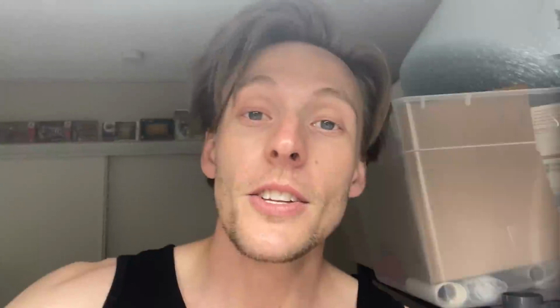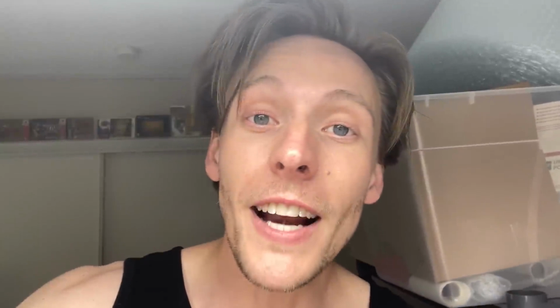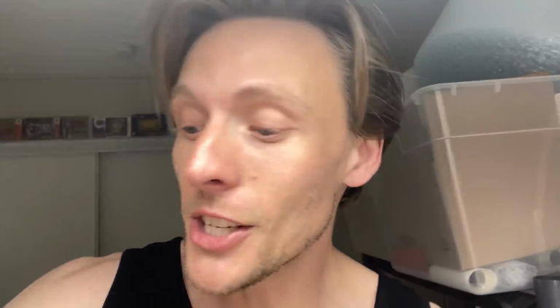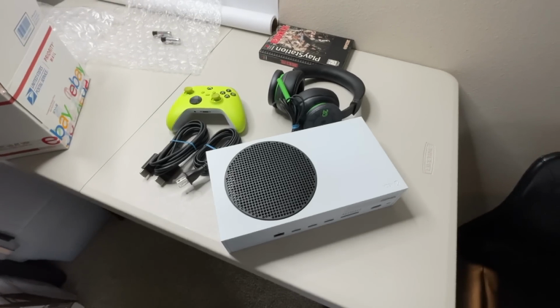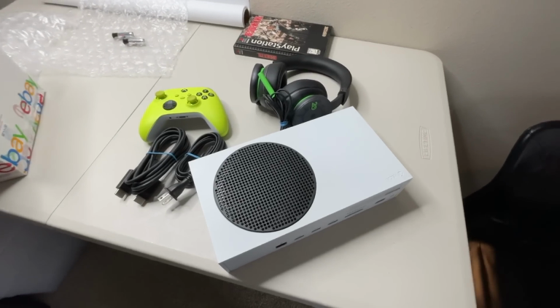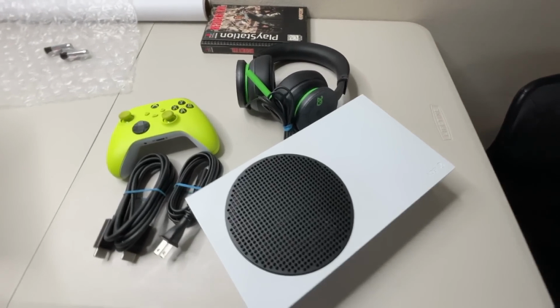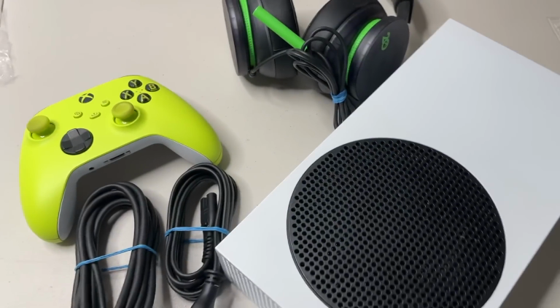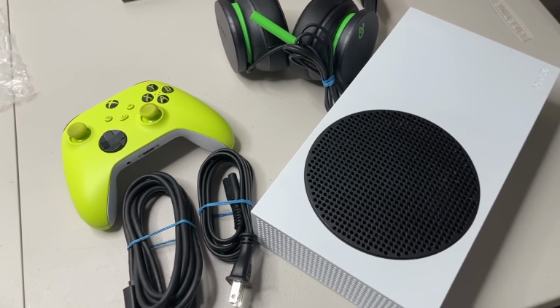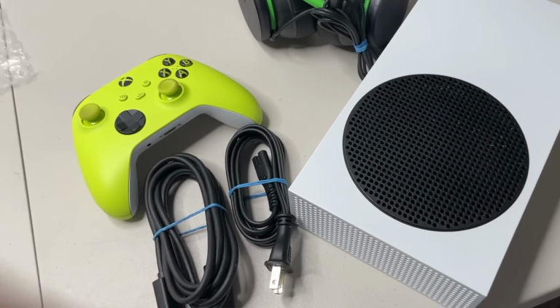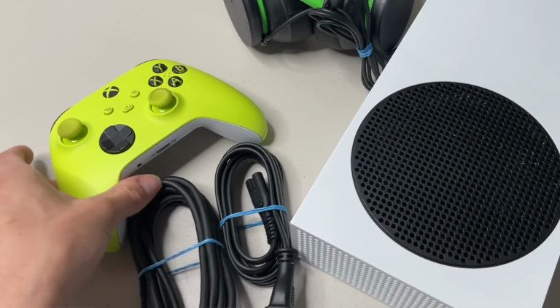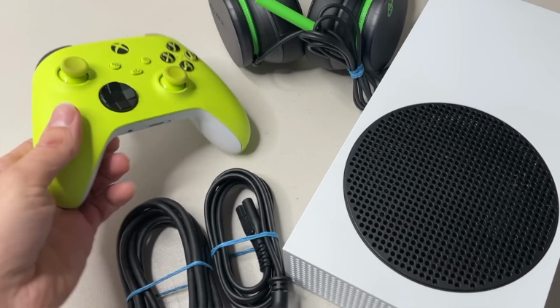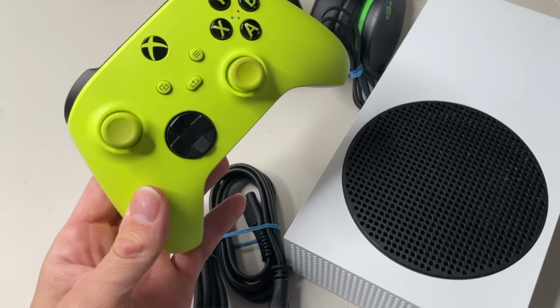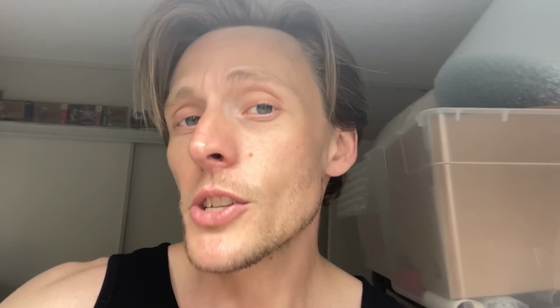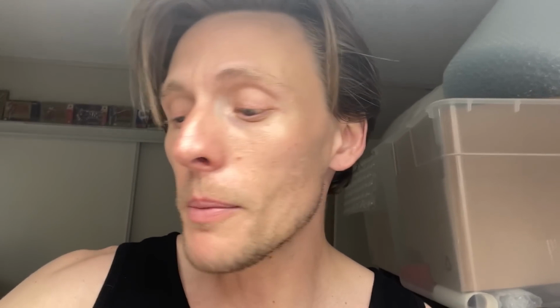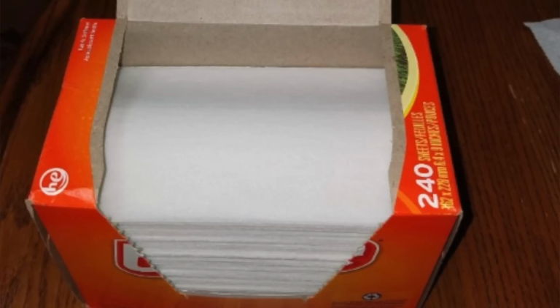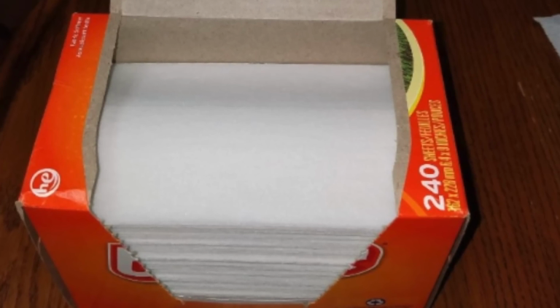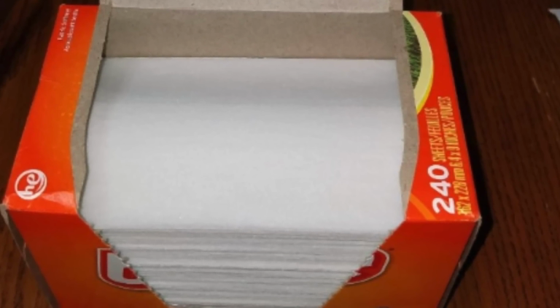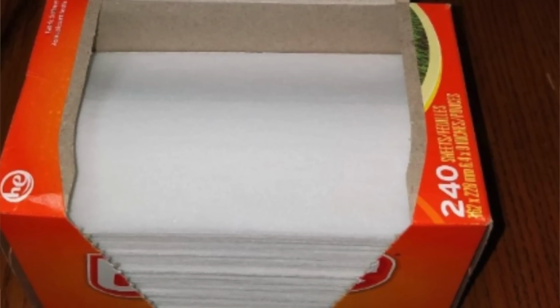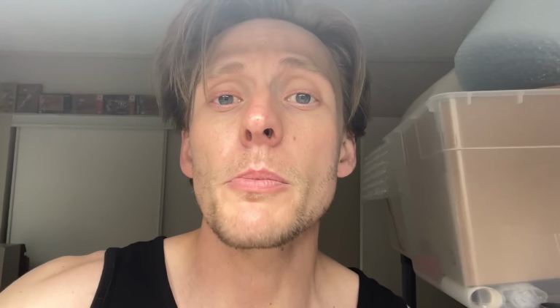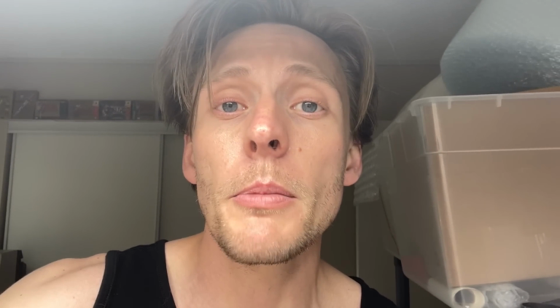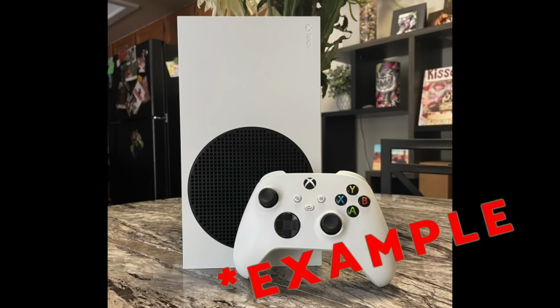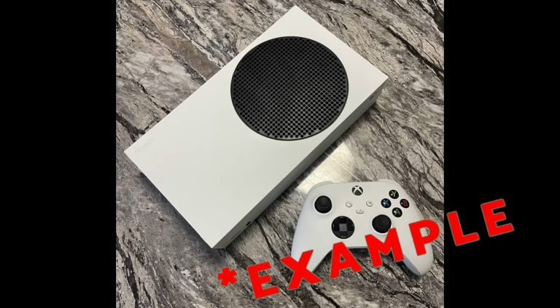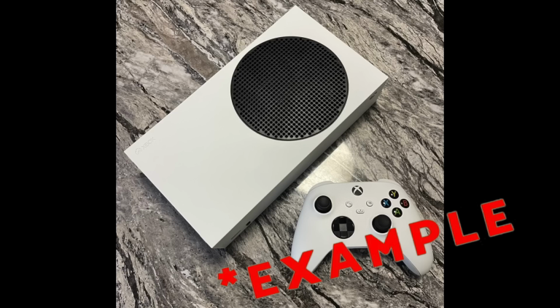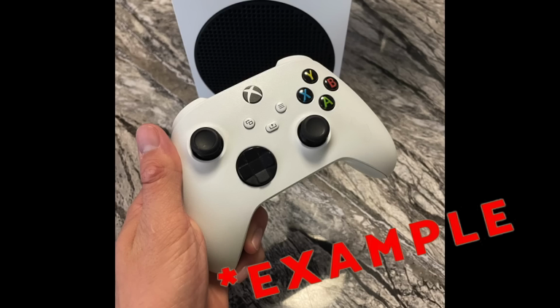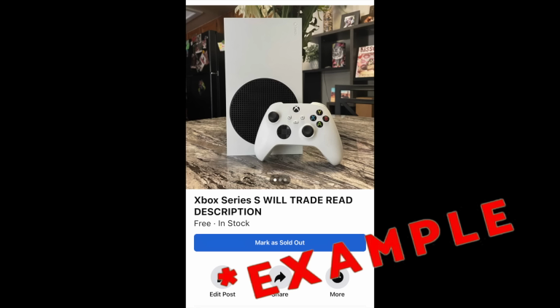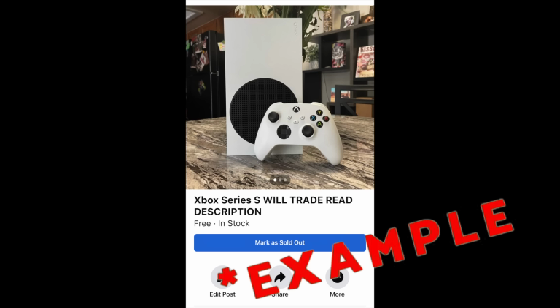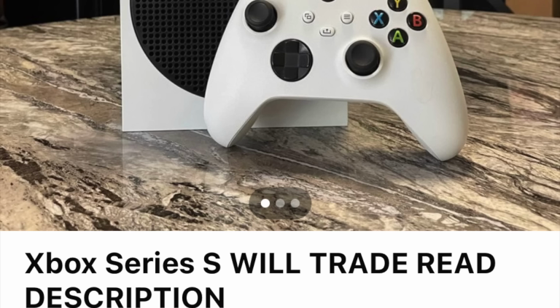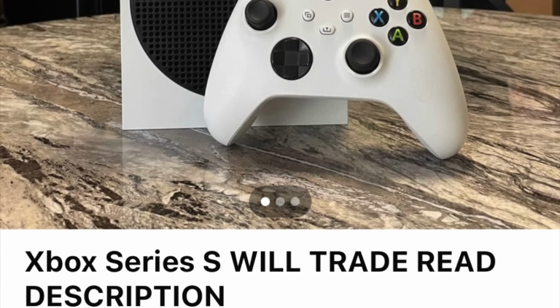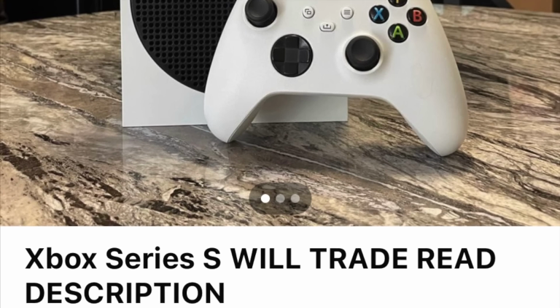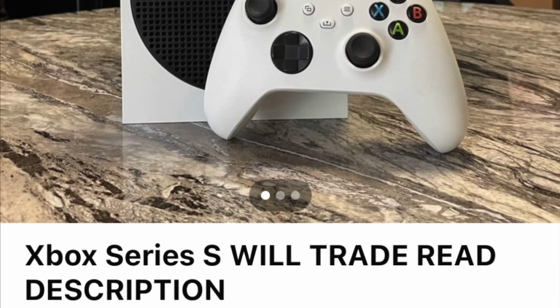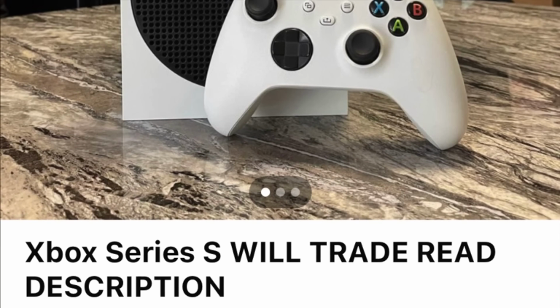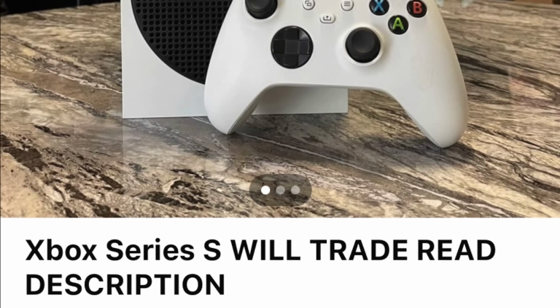So we finally got the Series S. It's sitting right here. It's cleaned, it's tested. The cords are folded nice and neatly. There's an odor — I put a couple of dryer sheets around the unit to help it smell a little bit better. Next, after snapping a few quality photos, I pop an ad up on Facebook Marketplace with a good description.